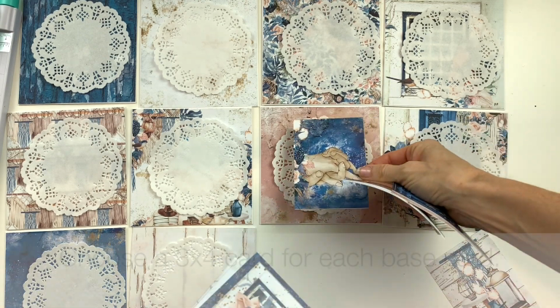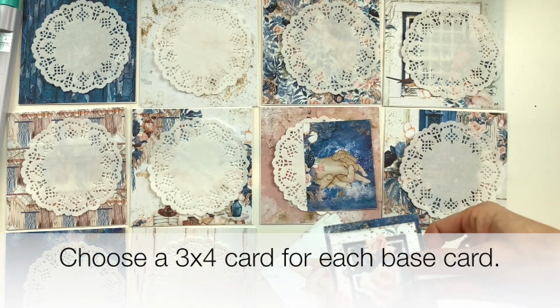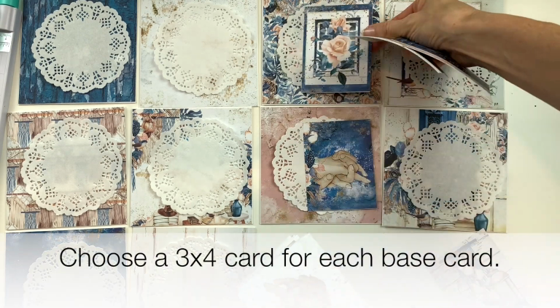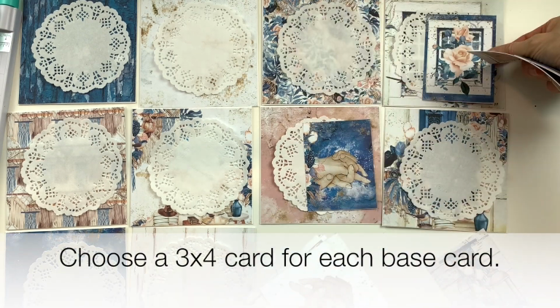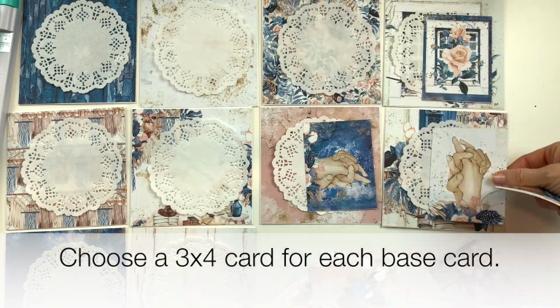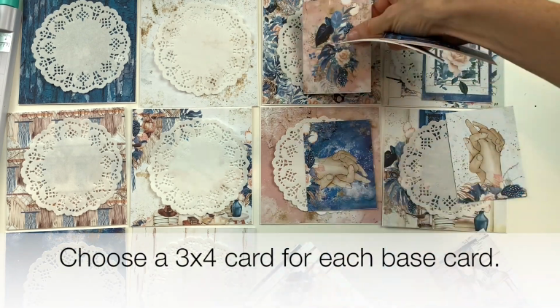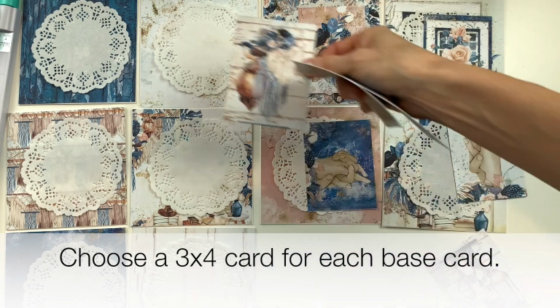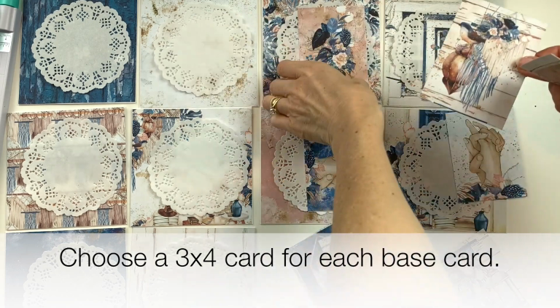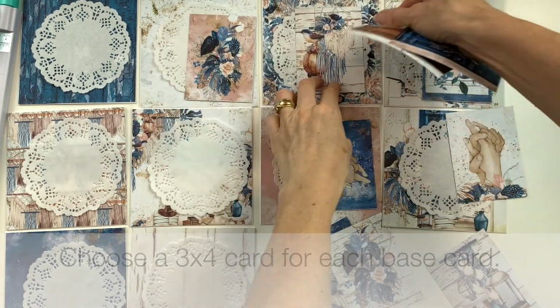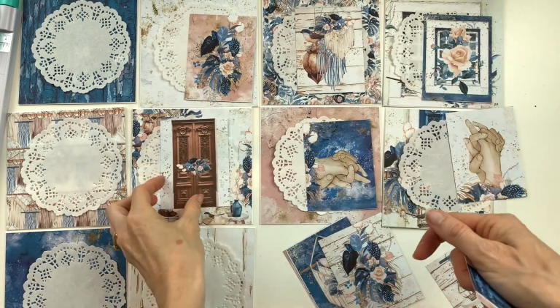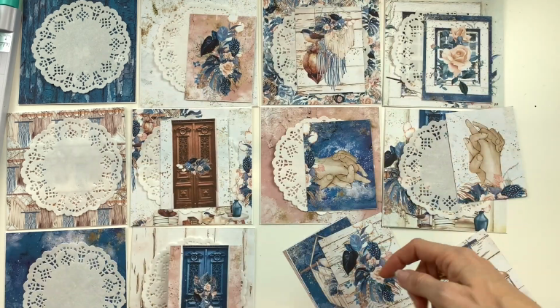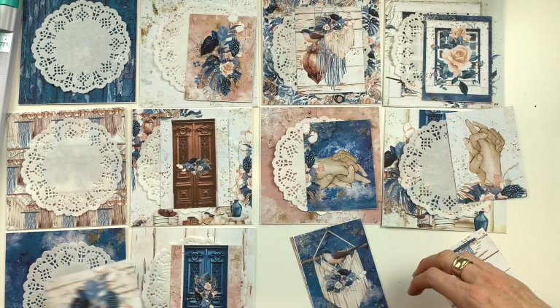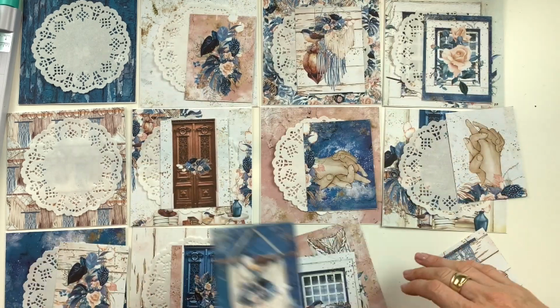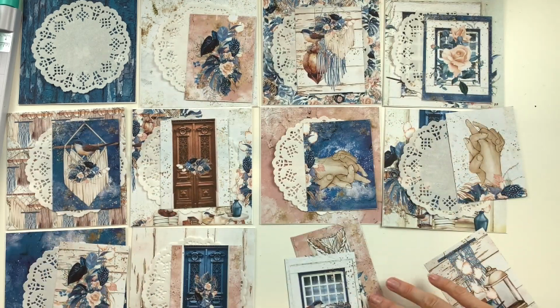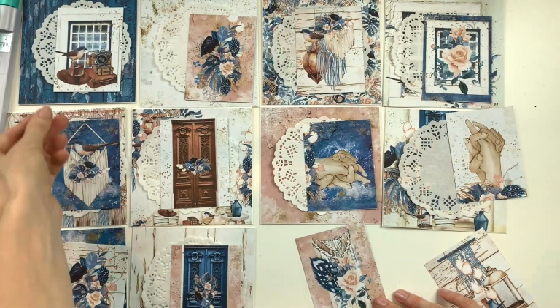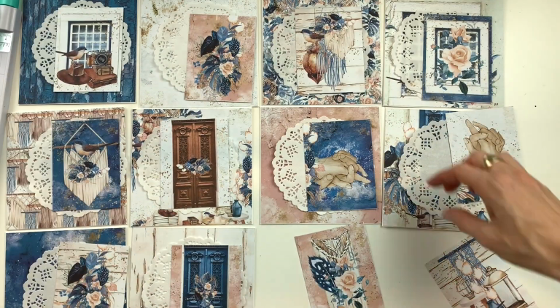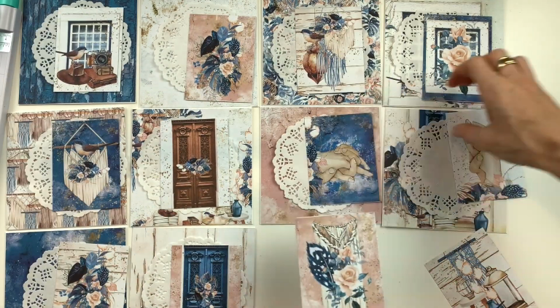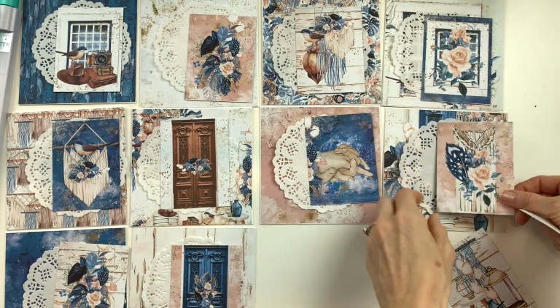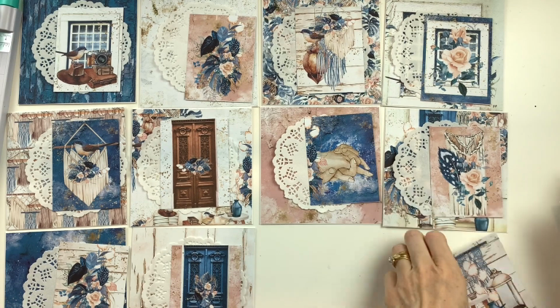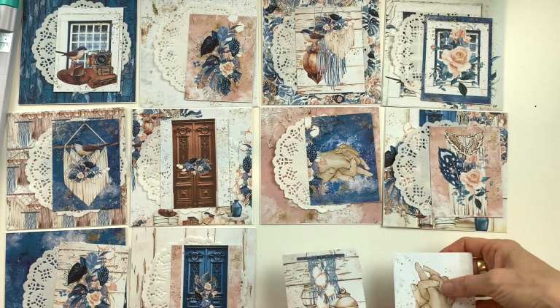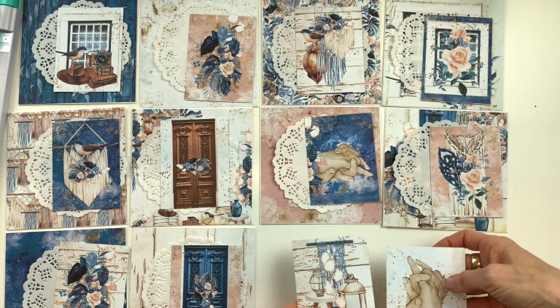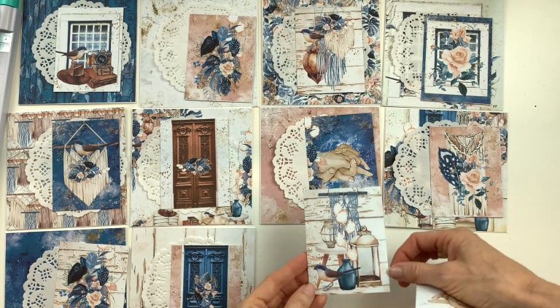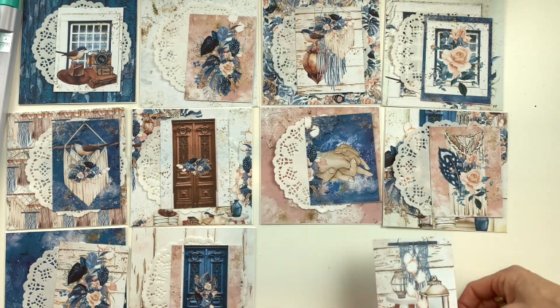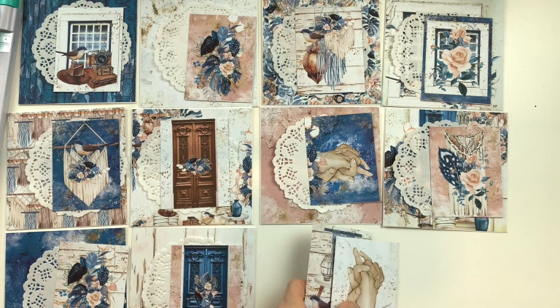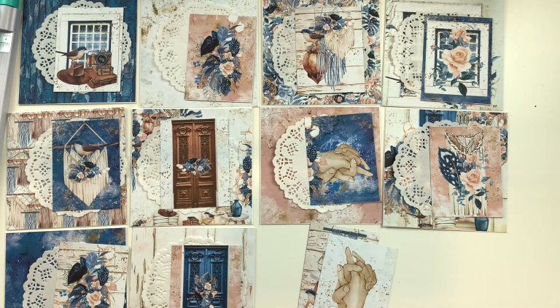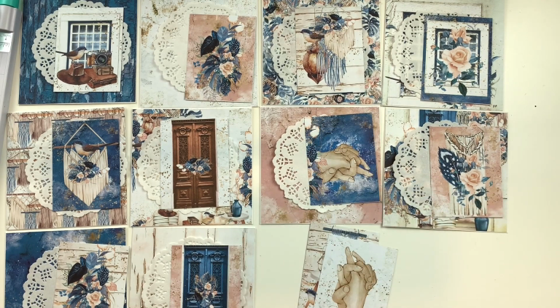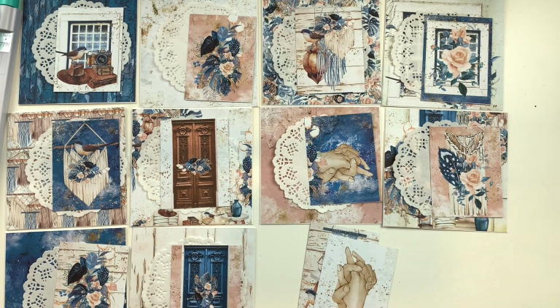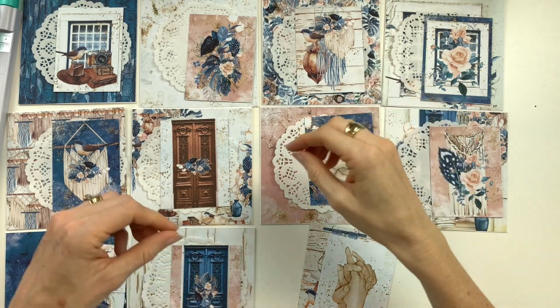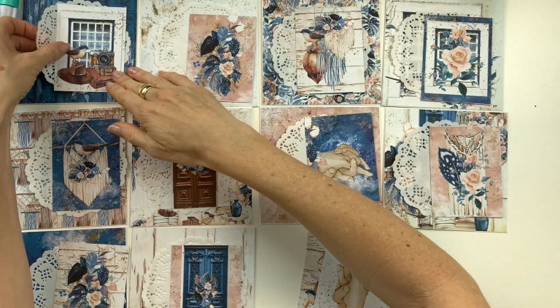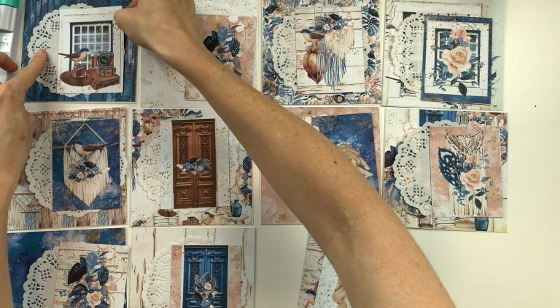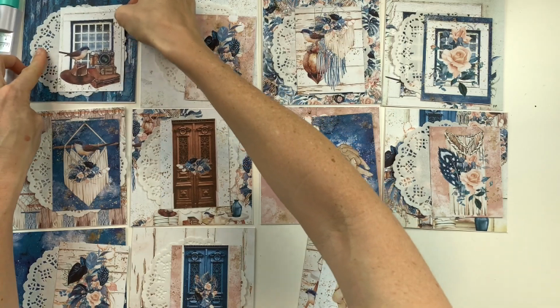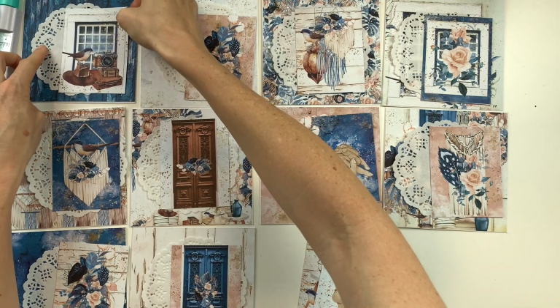Your next step is to choose a 3x4 card for each page or each card. Try to choose colors that coordinate and contrast with the background paper.